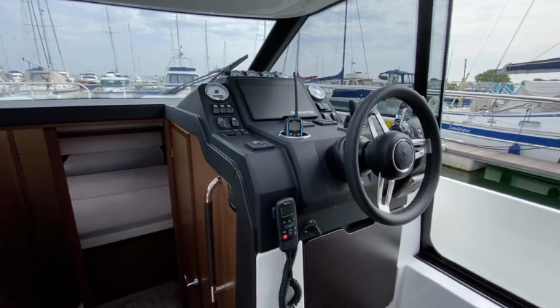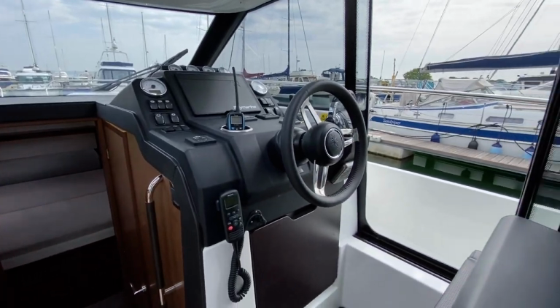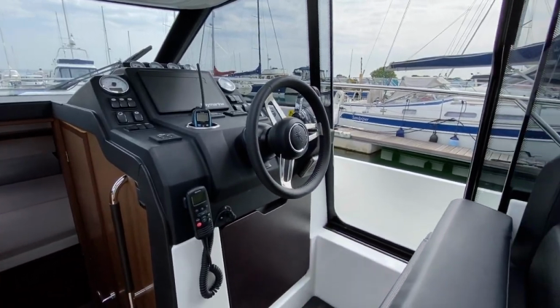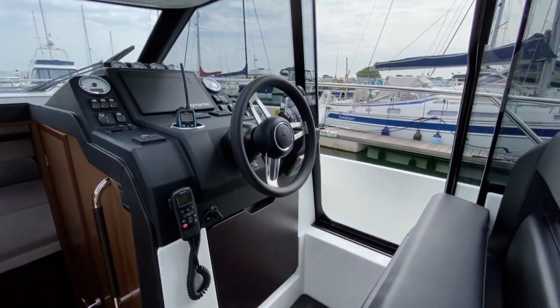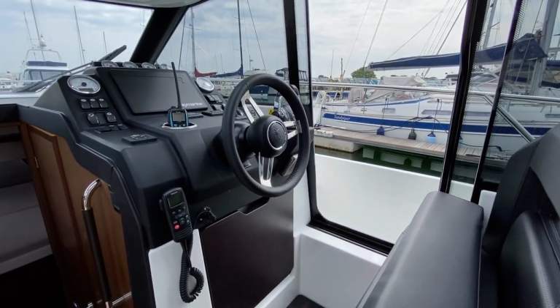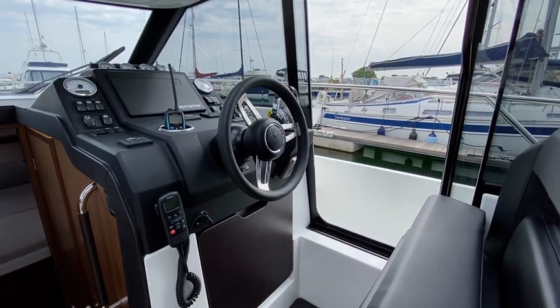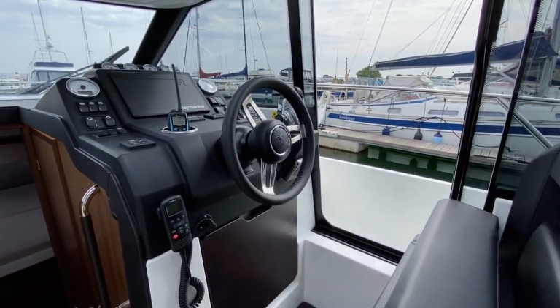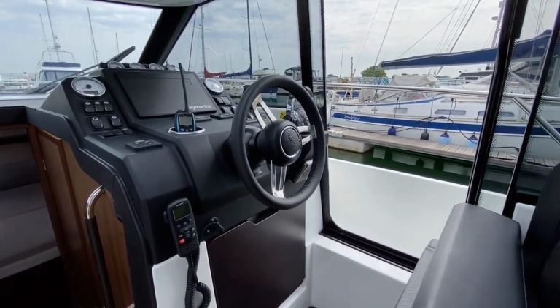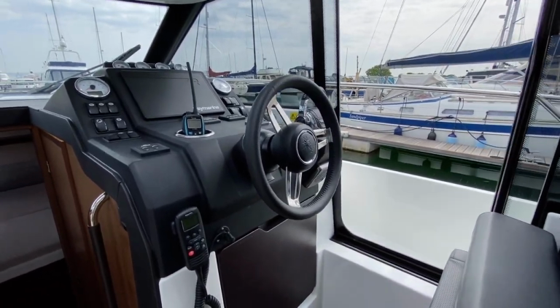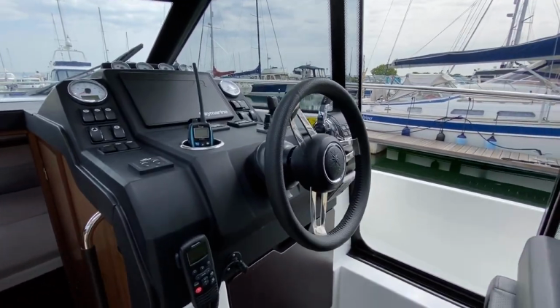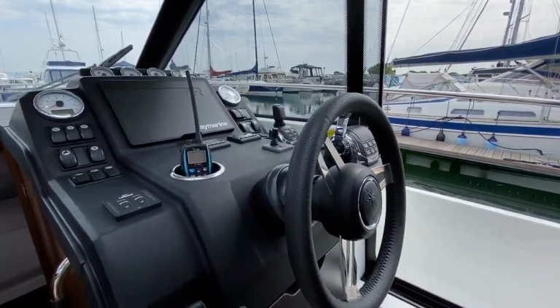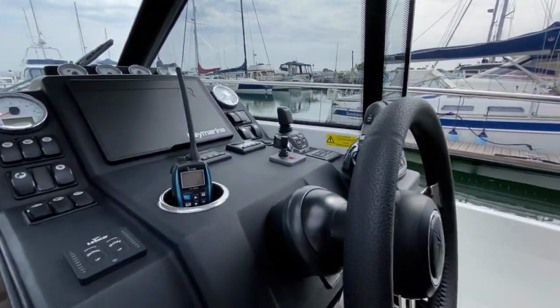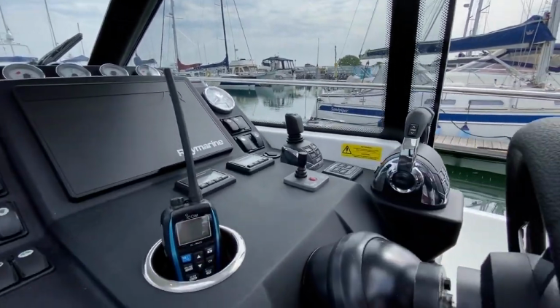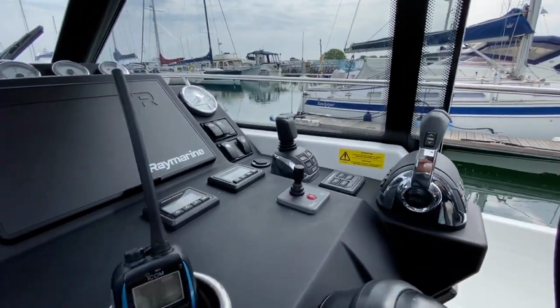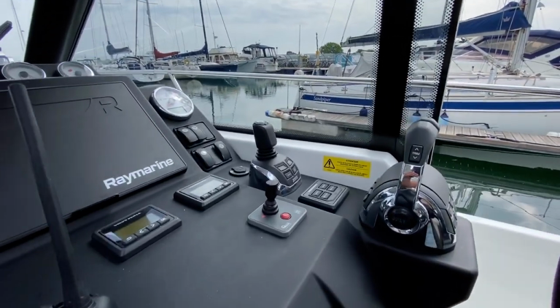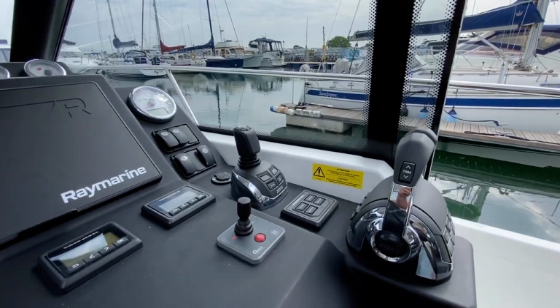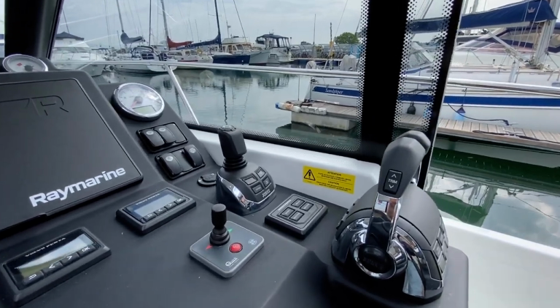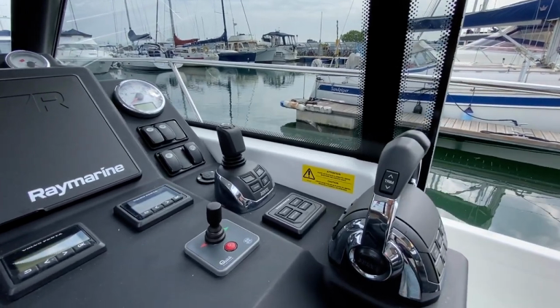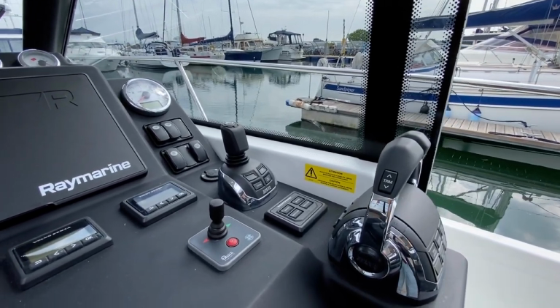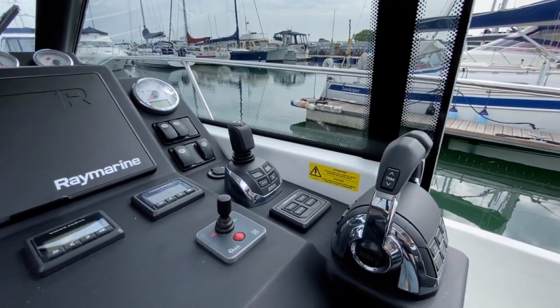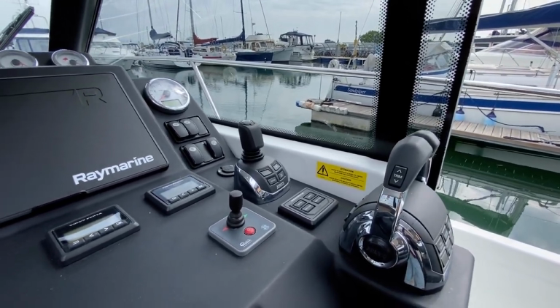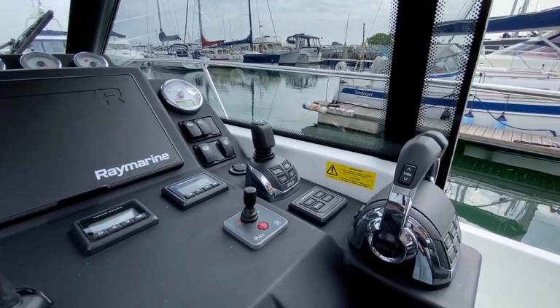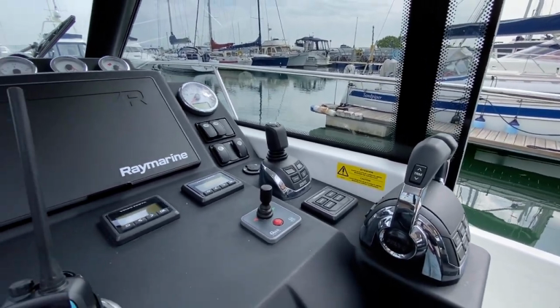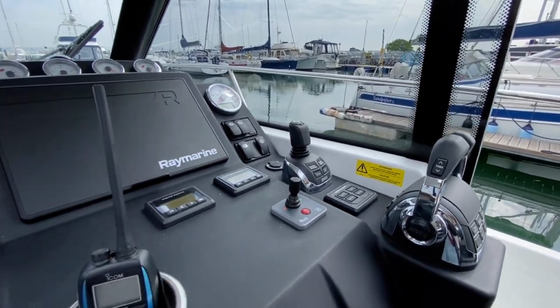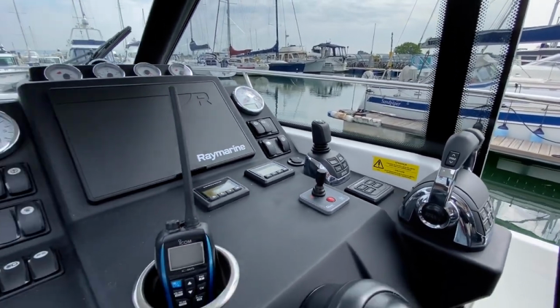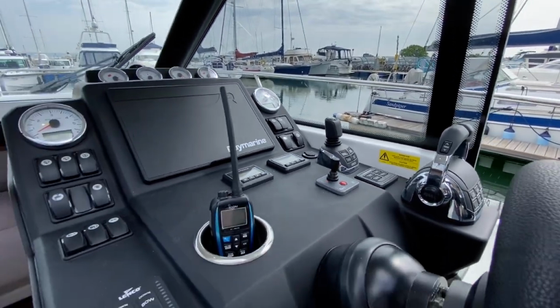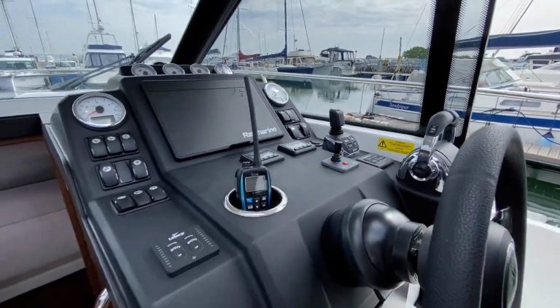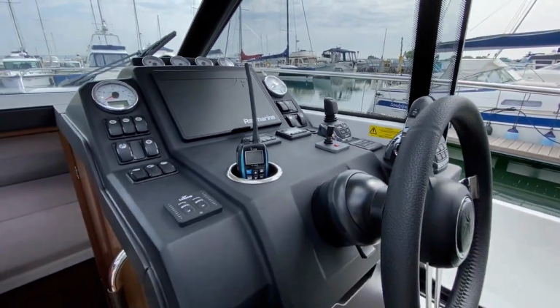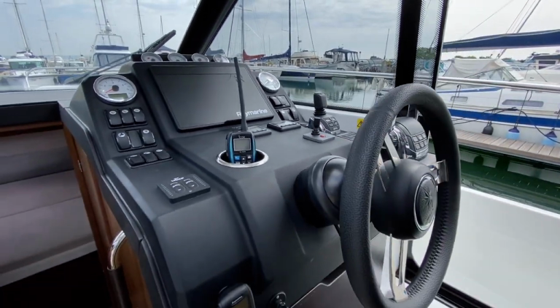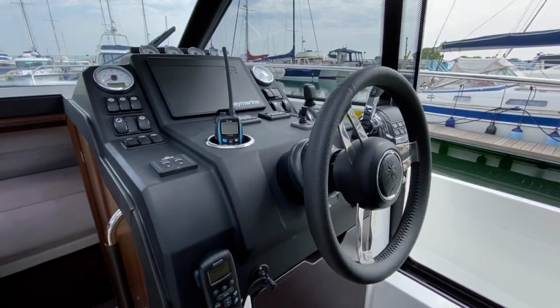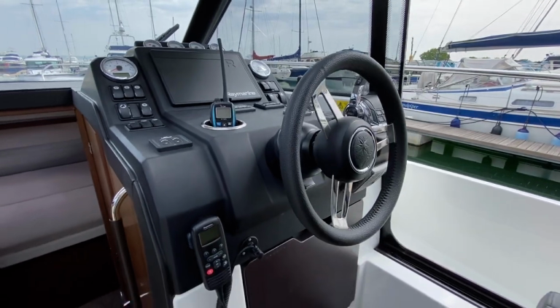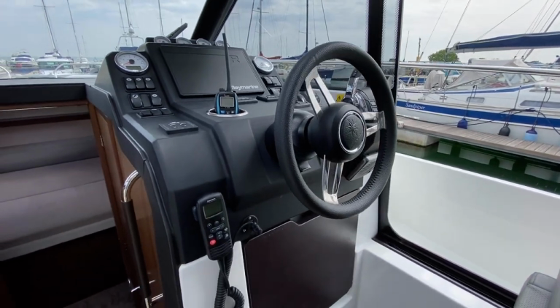On the starboard side you've got the helm position. As mentioned earlier you've got those throttles and the joystick control. It's a very nicely equipped boat.